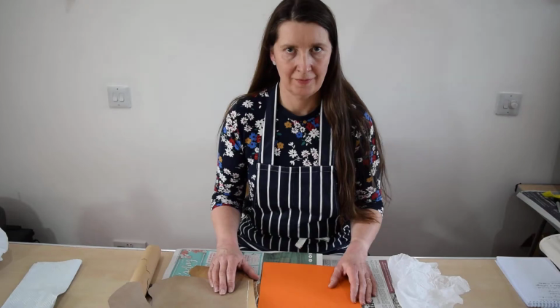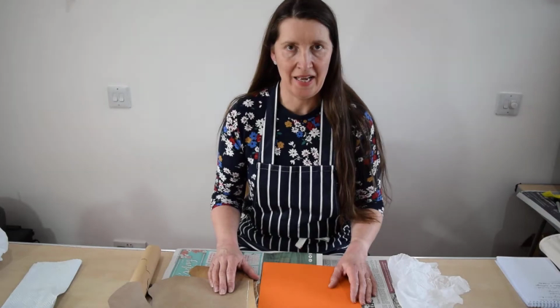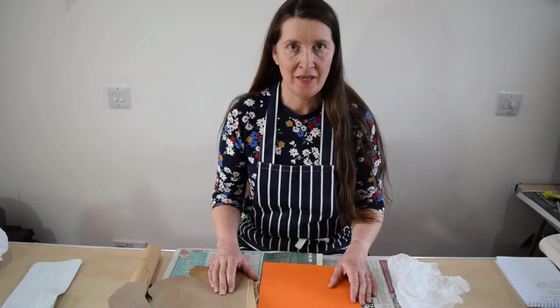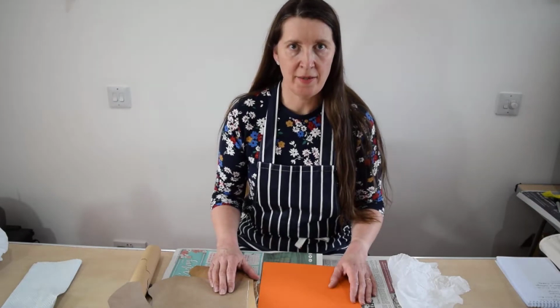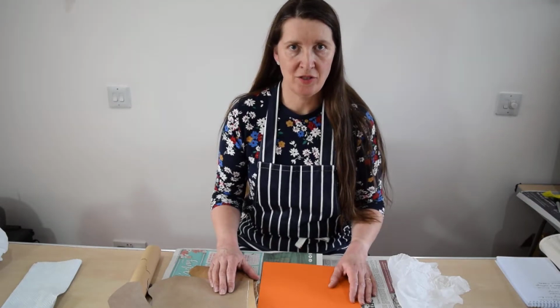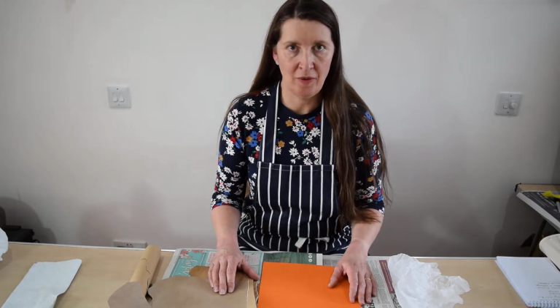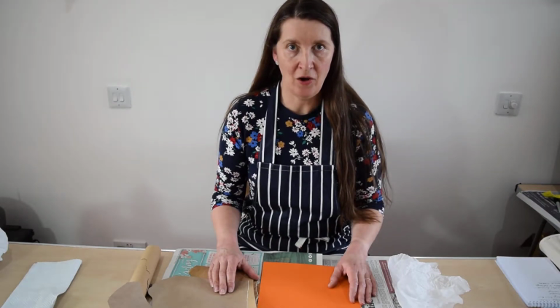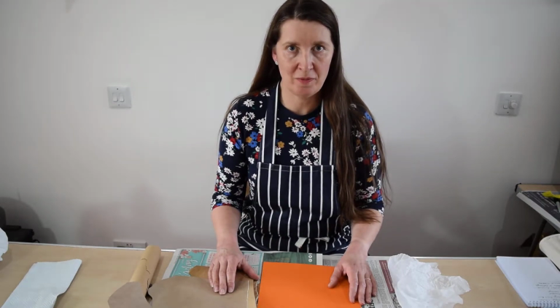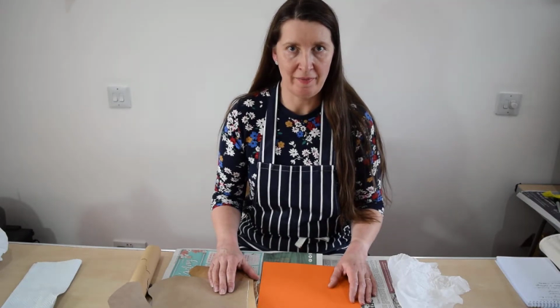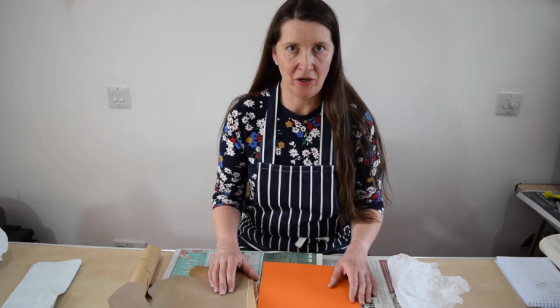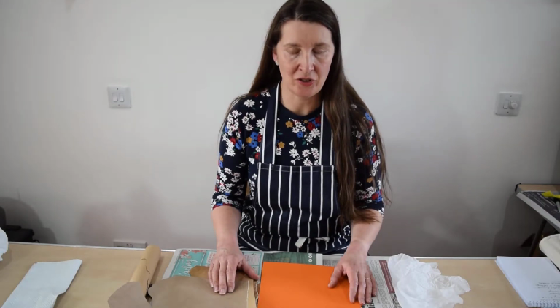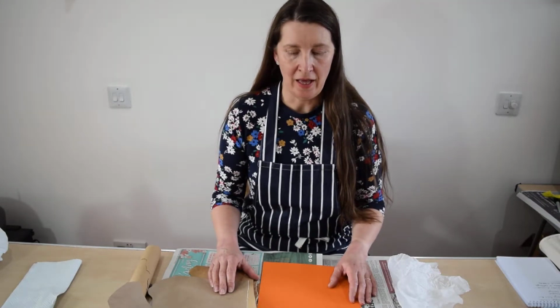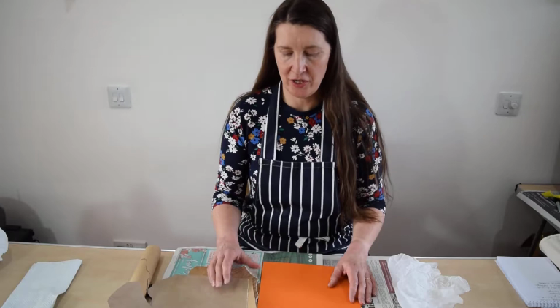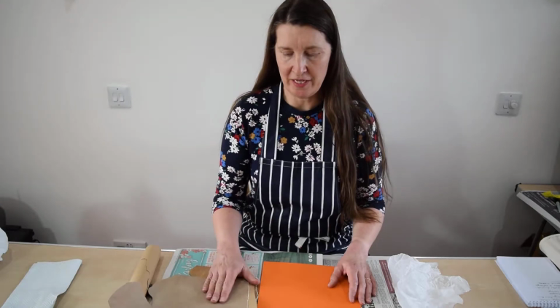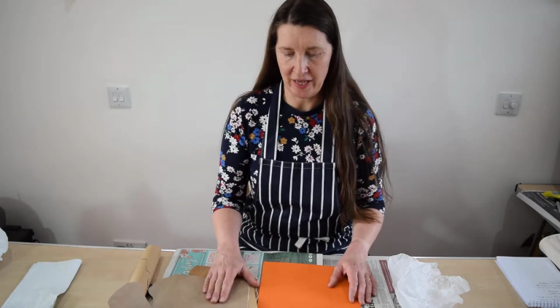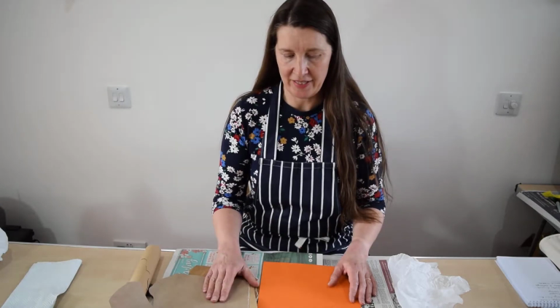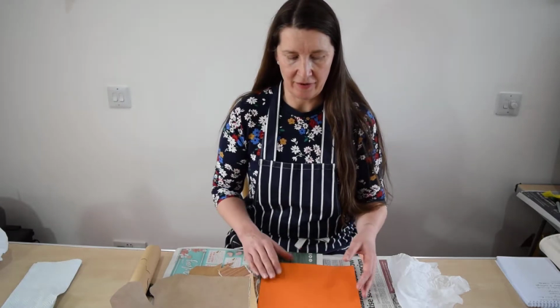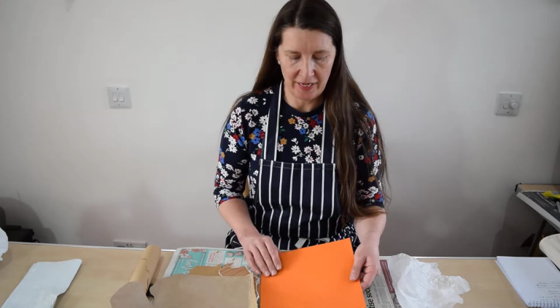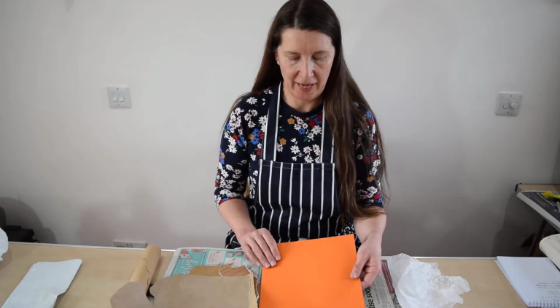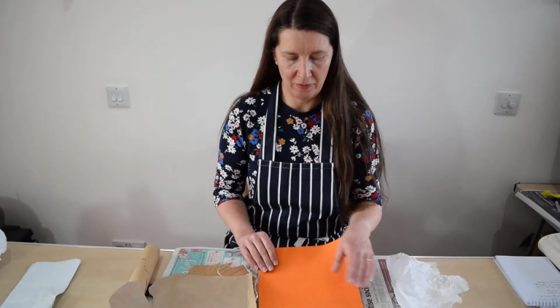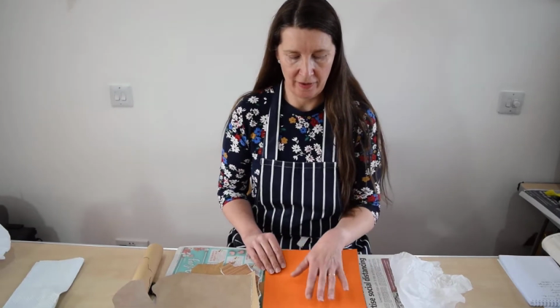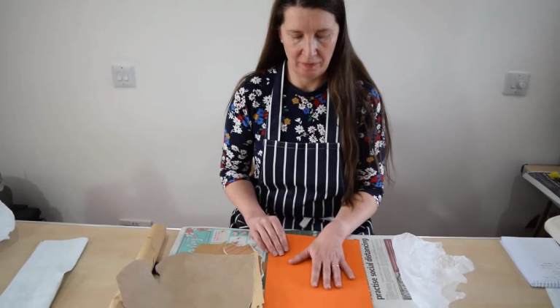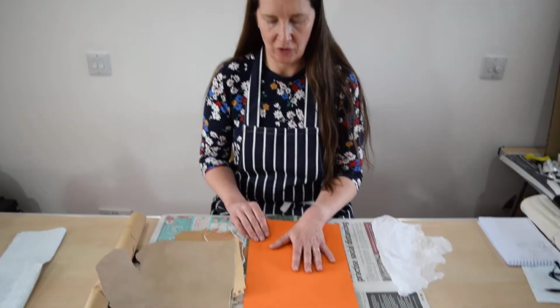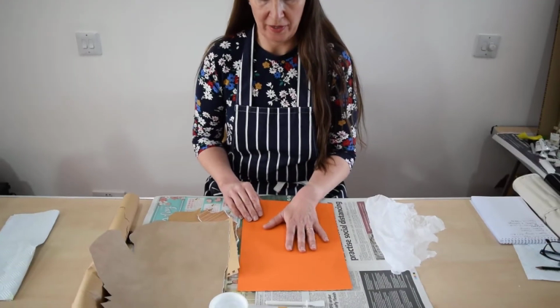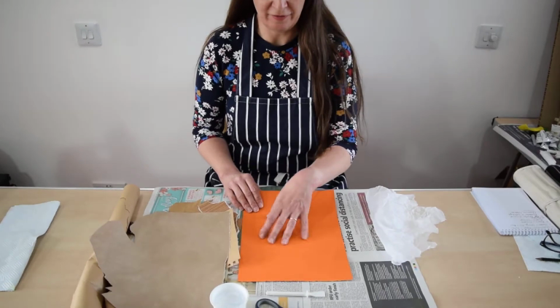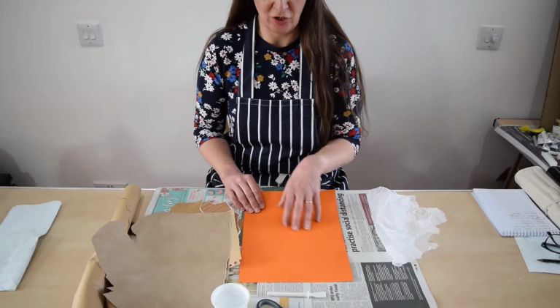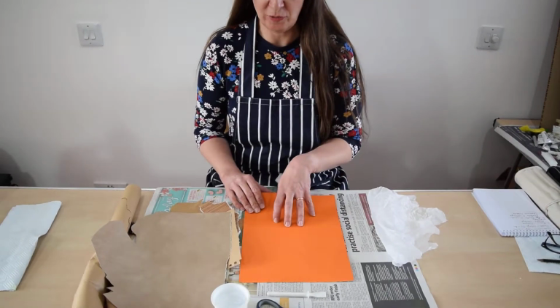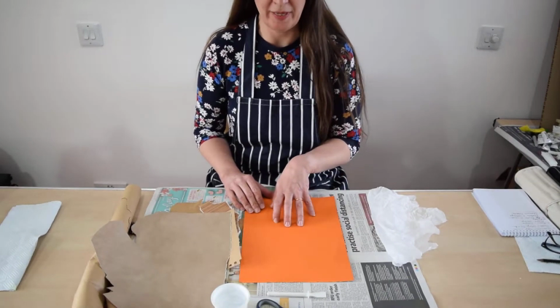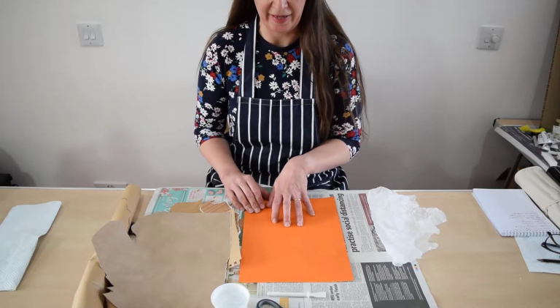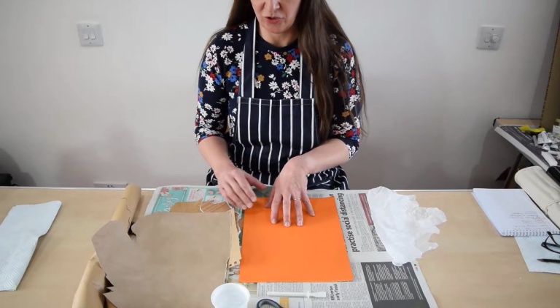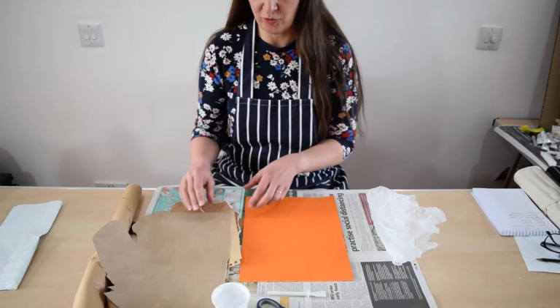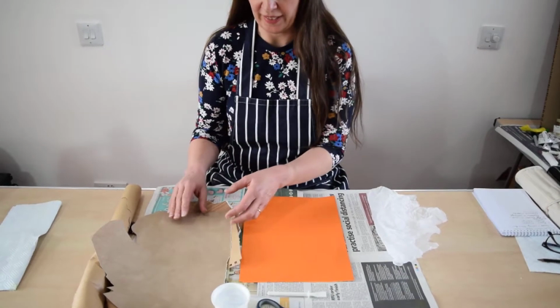Hello, today we're going to do a hot cross bun made of collage. I'll just show you the materials that I've gathered together. I've got a piece of paper which I'm going to put the hot cross bun on. I've chosen orange but it could be any colour — I just thought orange was quite nice.